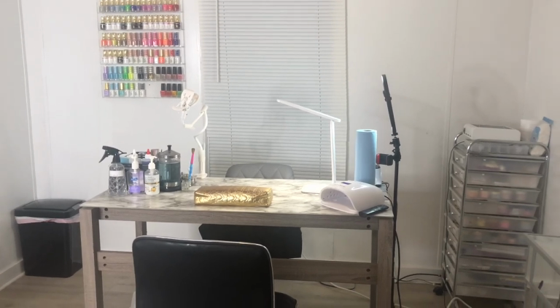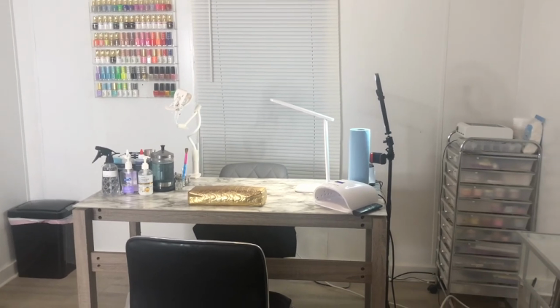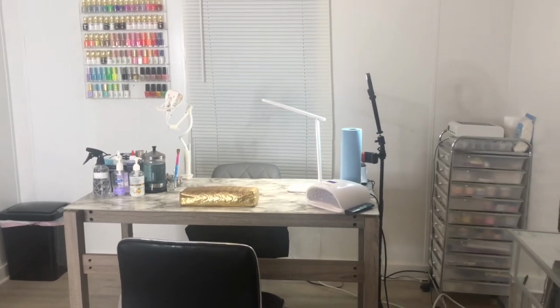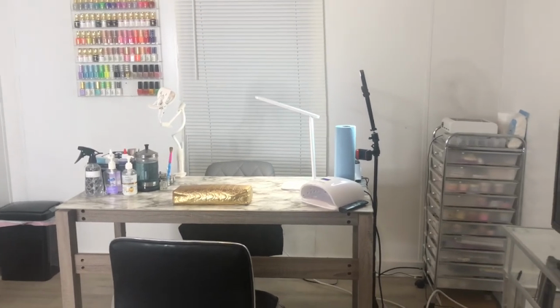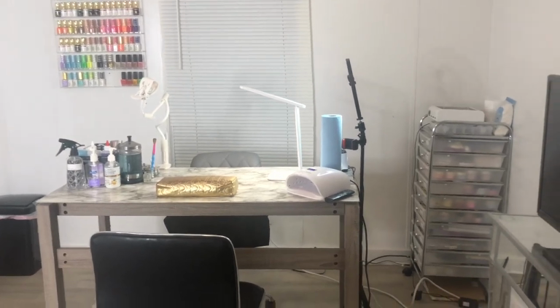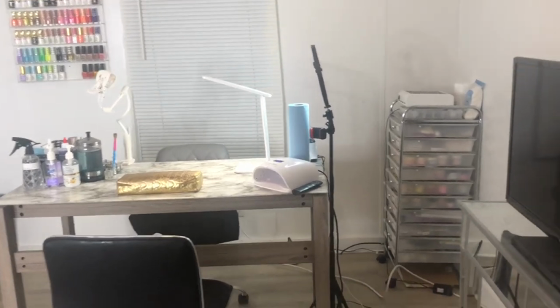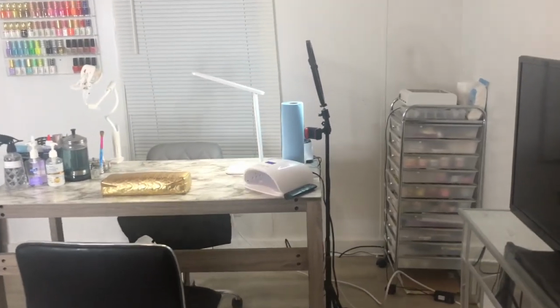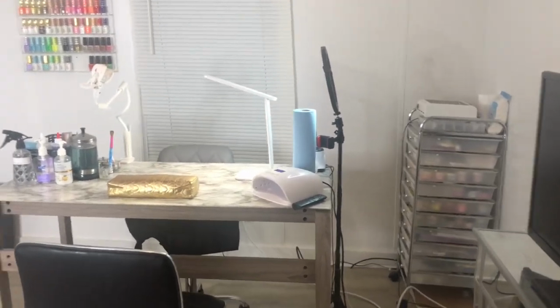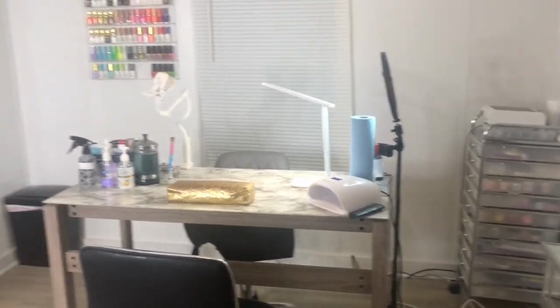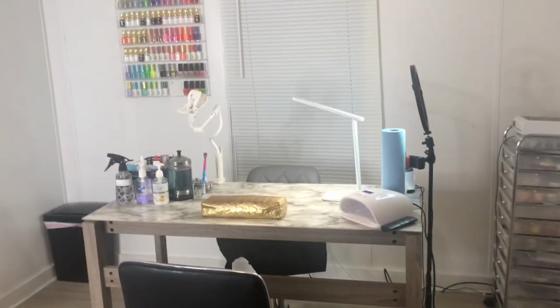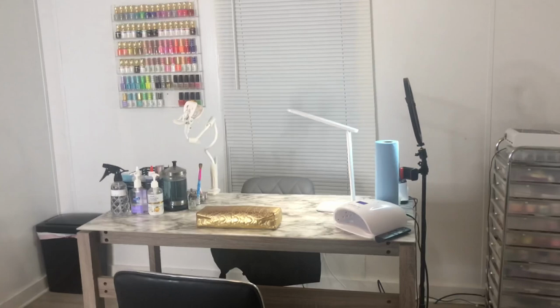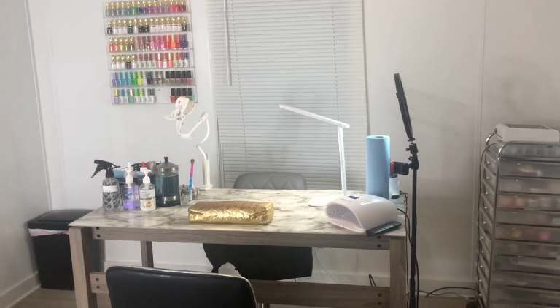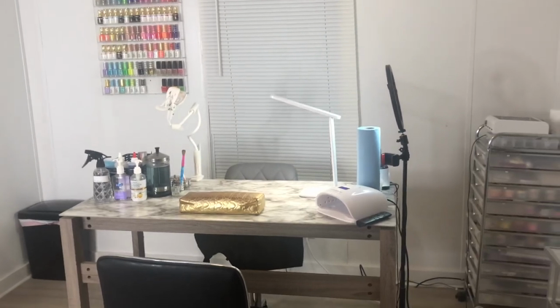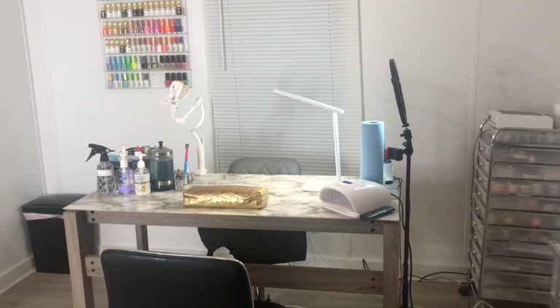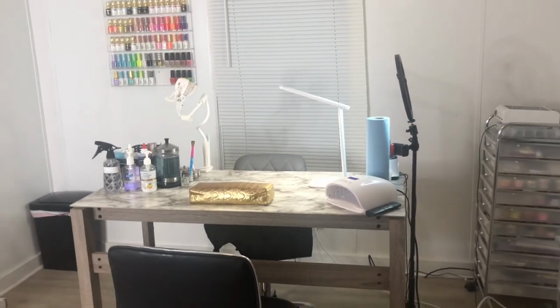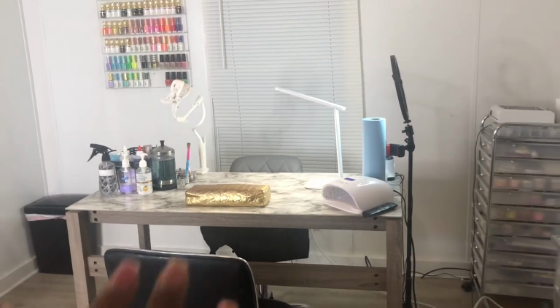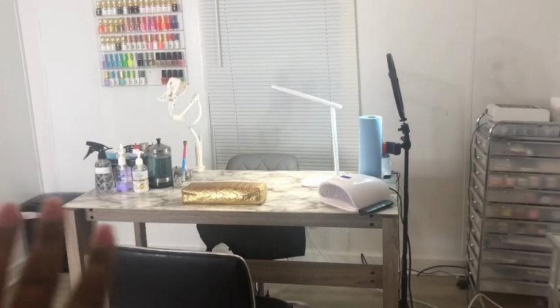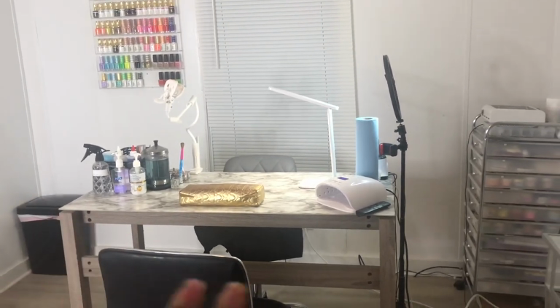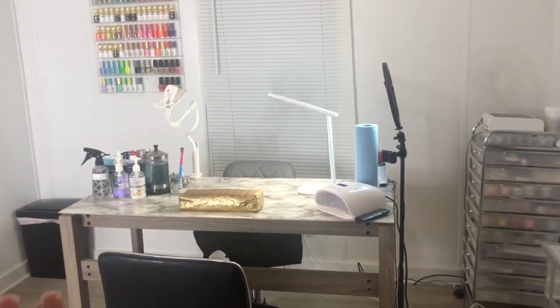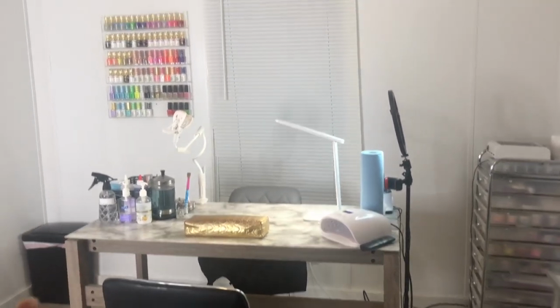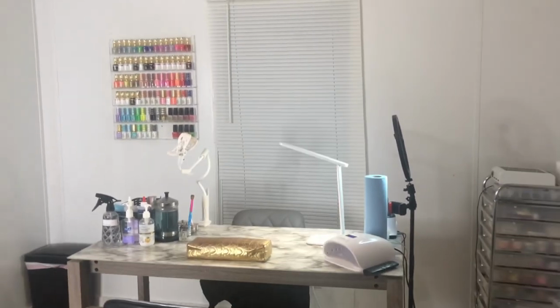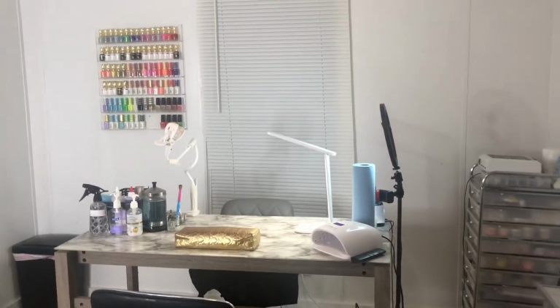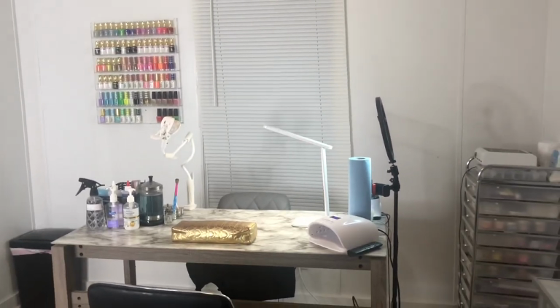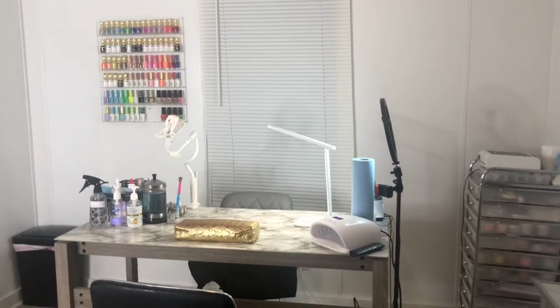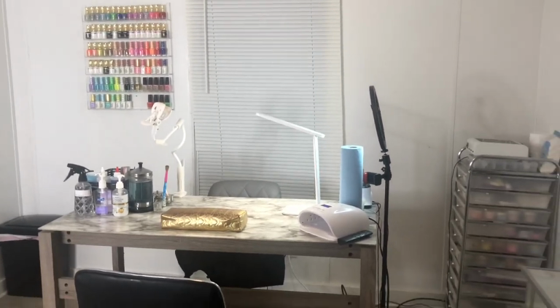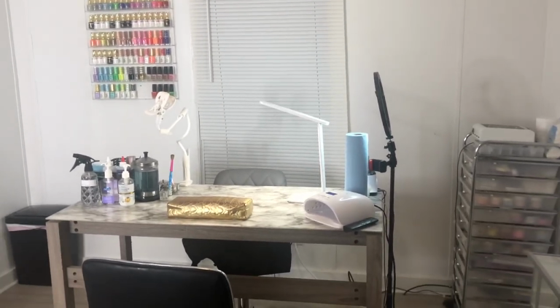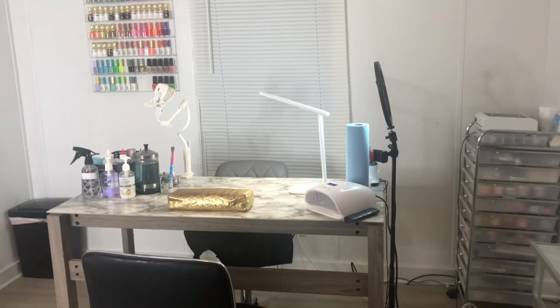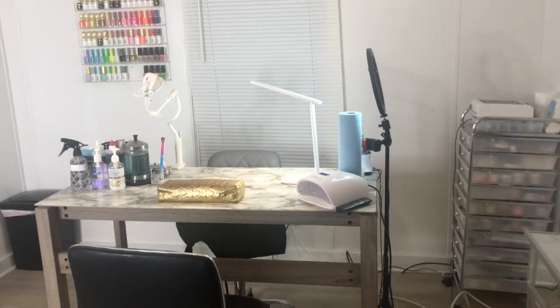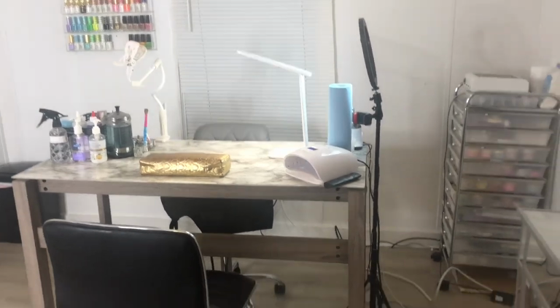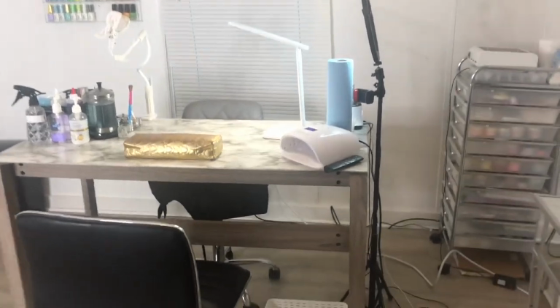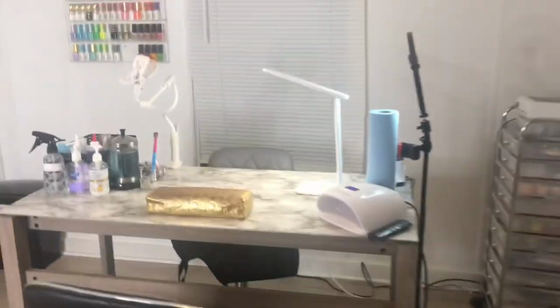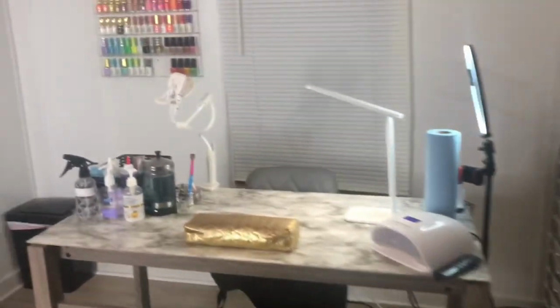Here is pretty much my desk view from the door whenever my clients walk in. I'll just walk over here so y'all can see everything.